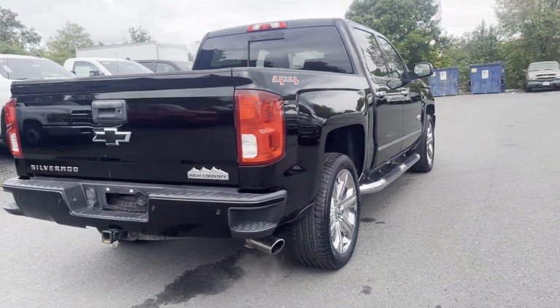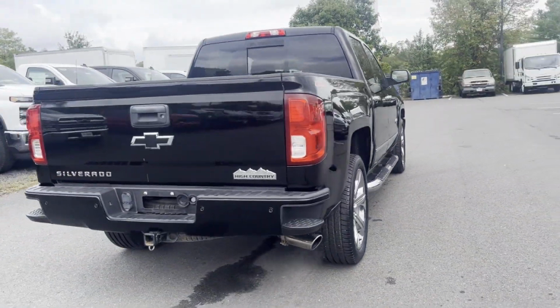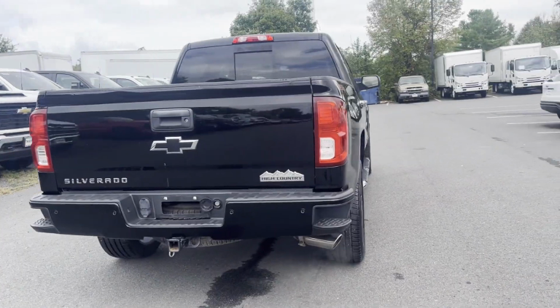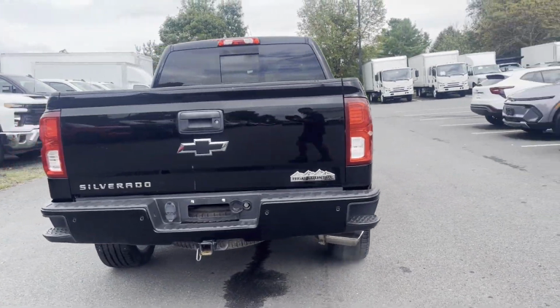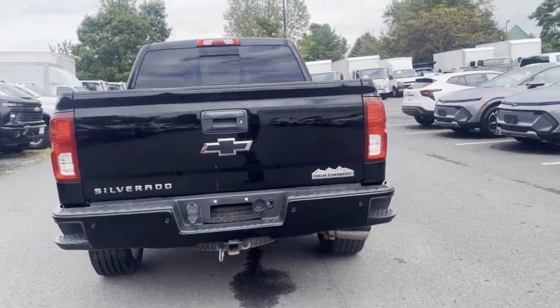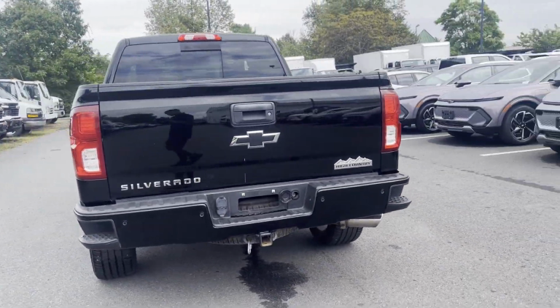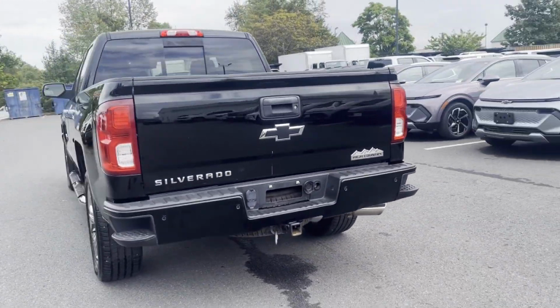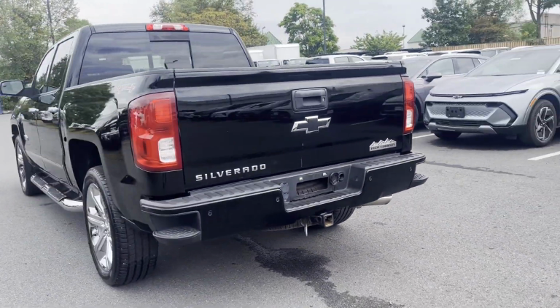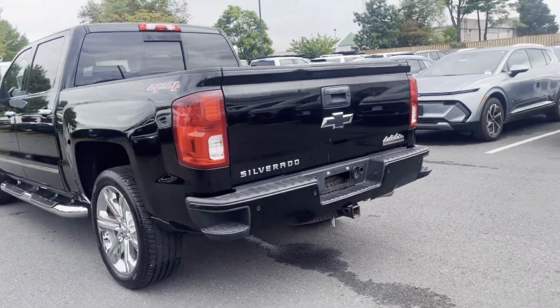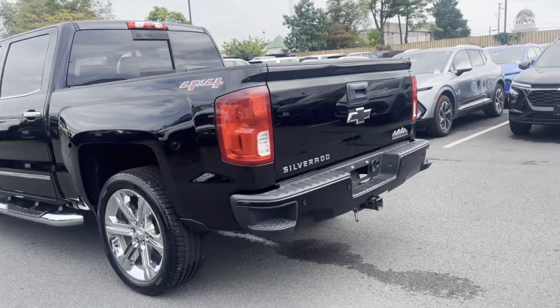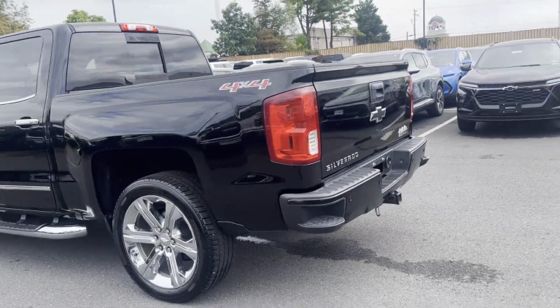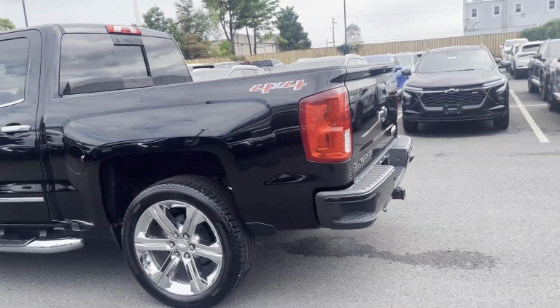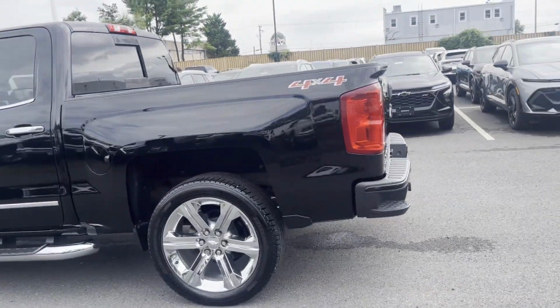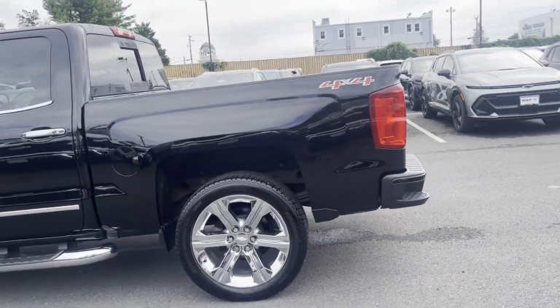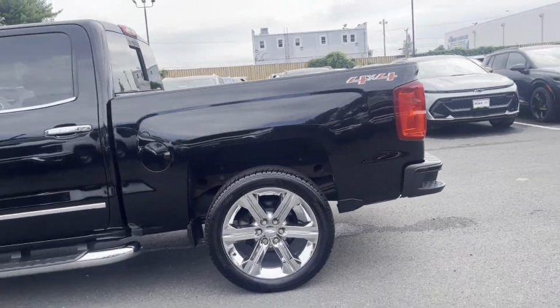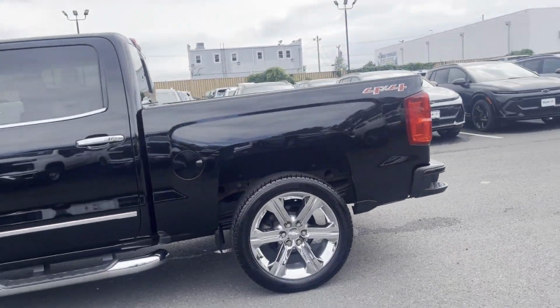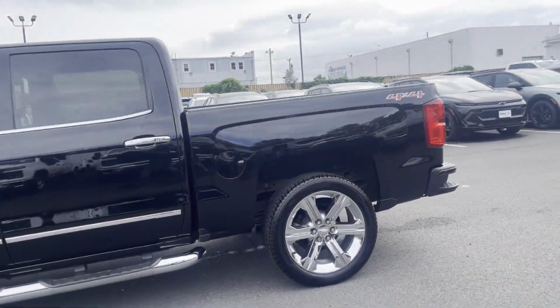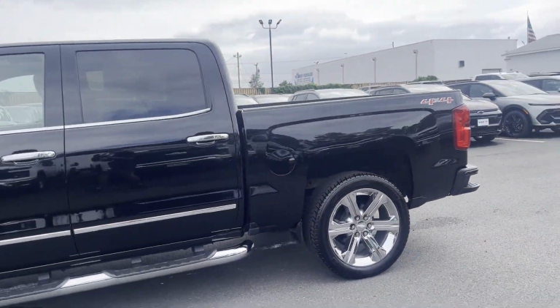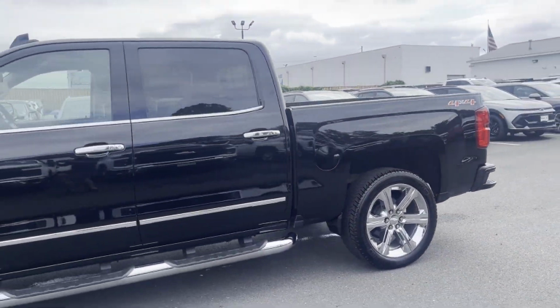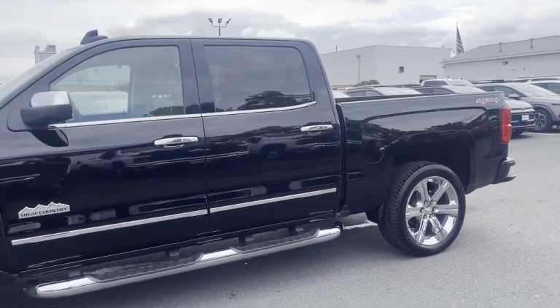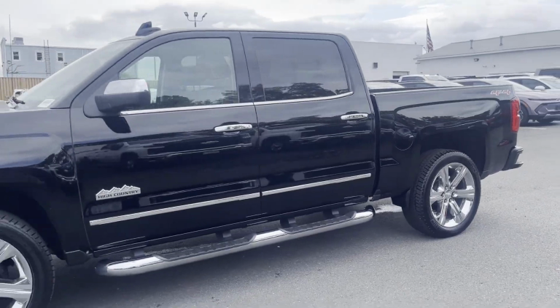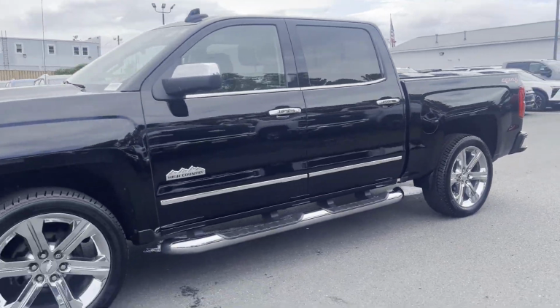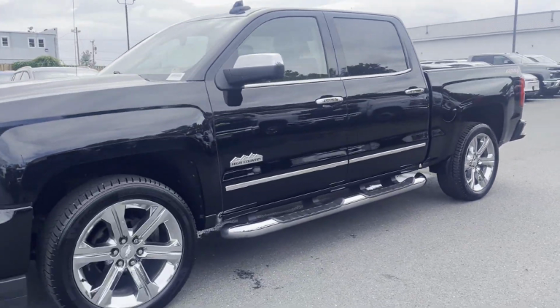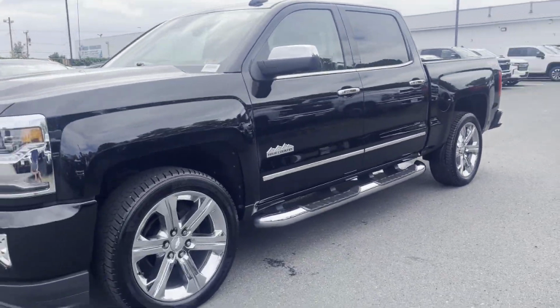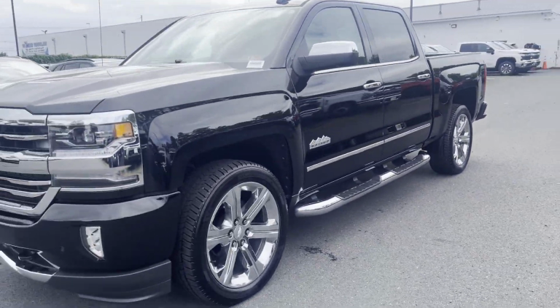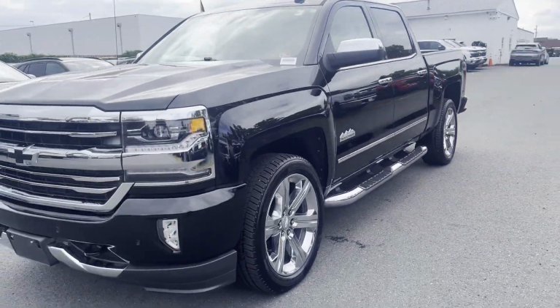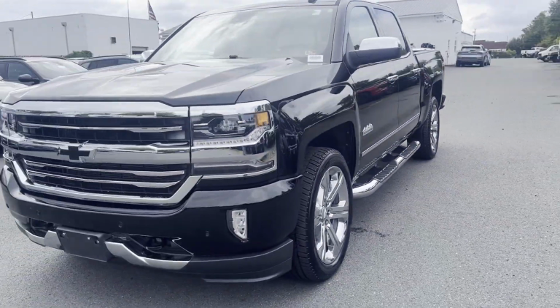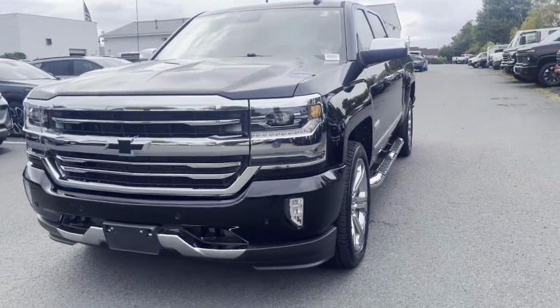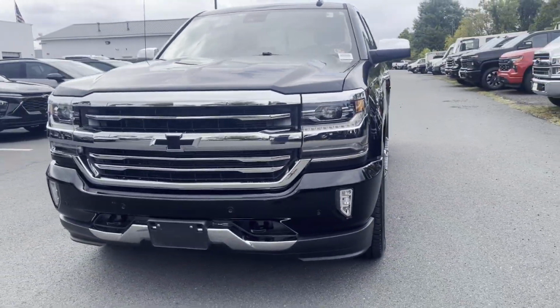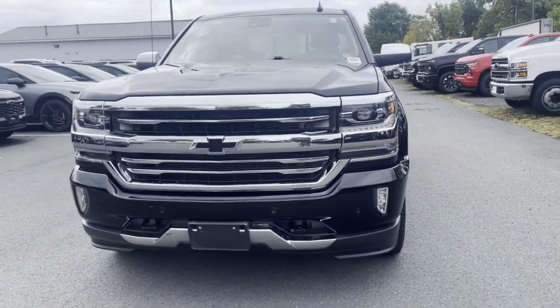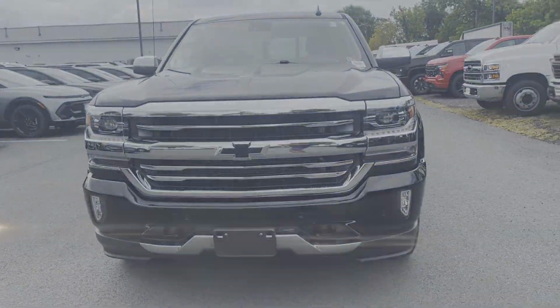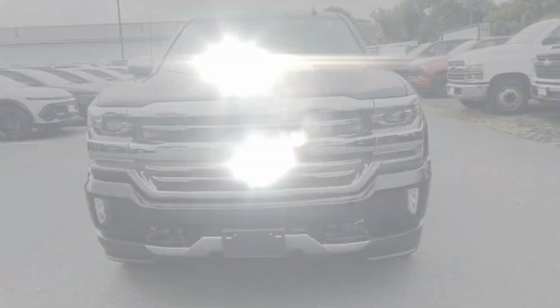If you're looking for extras, look no further than these built-in features: side view mirrors with turn signals, Wi-Fi hotspot, satellite radio, navigation, premium sound system, and multi-zone air conditioning.